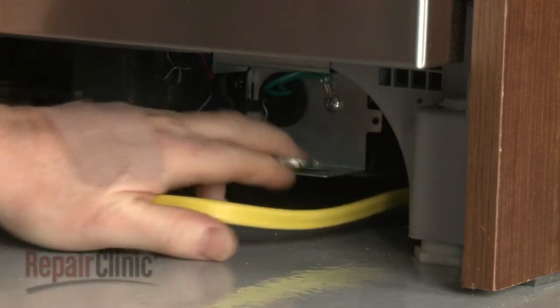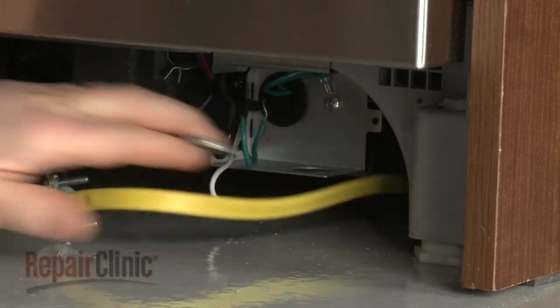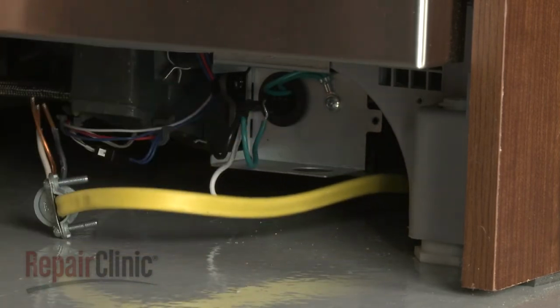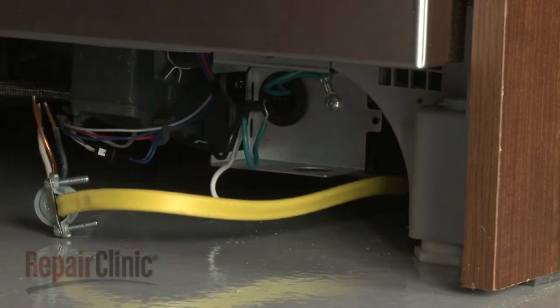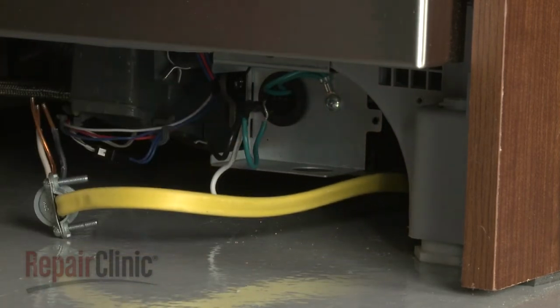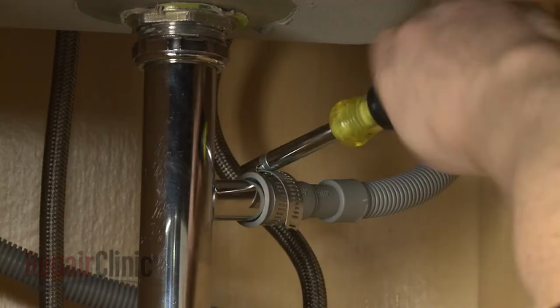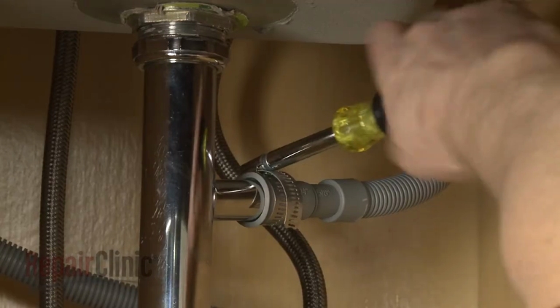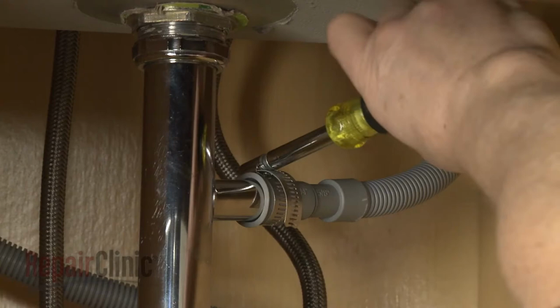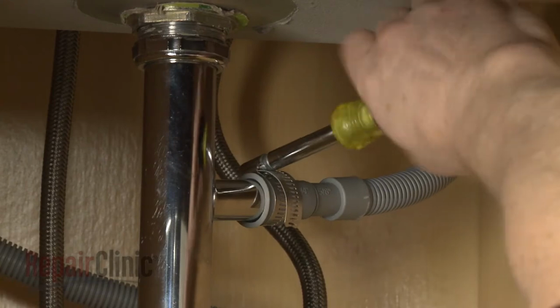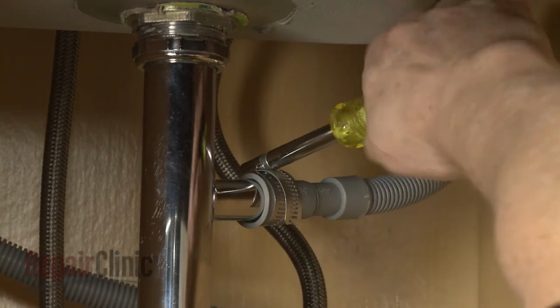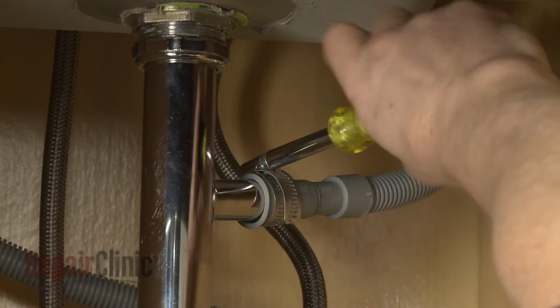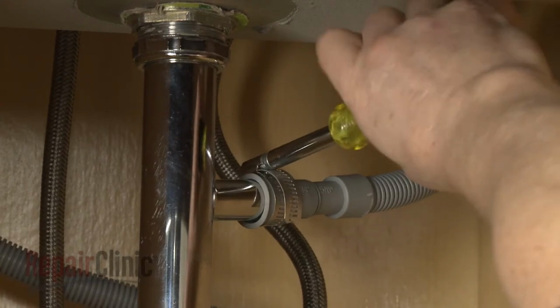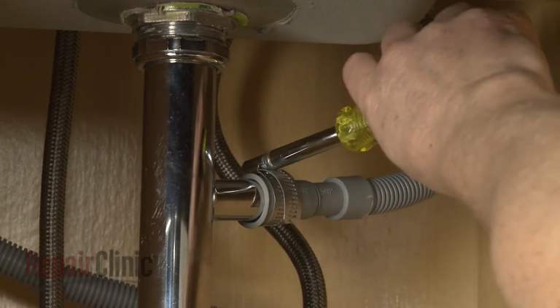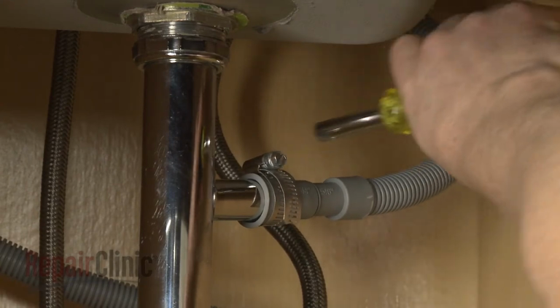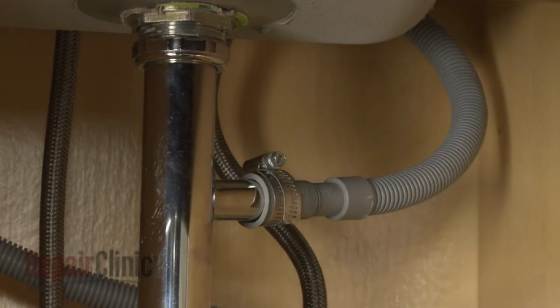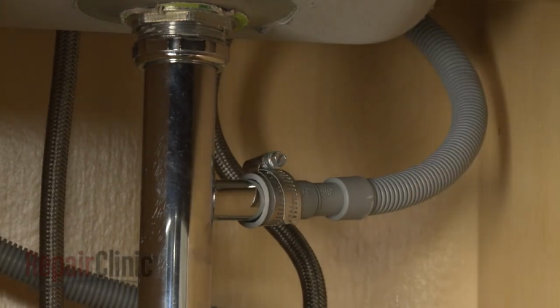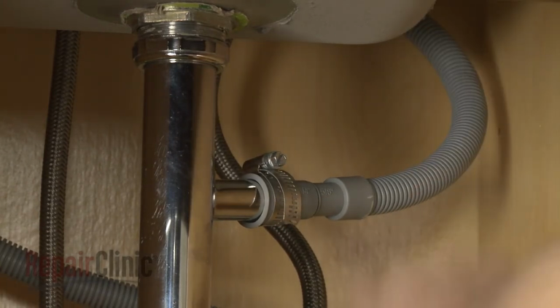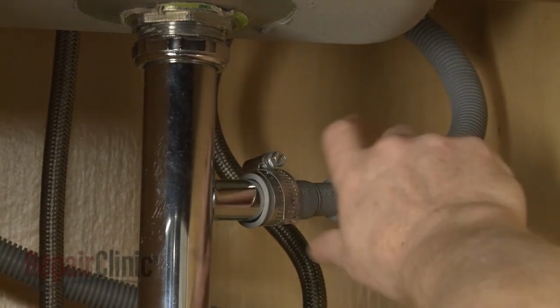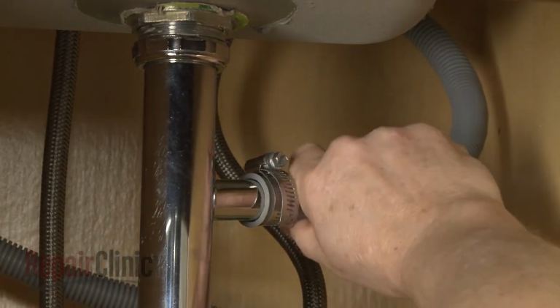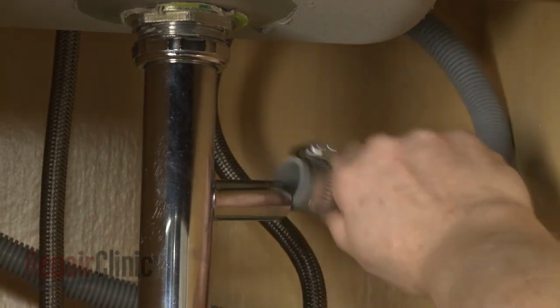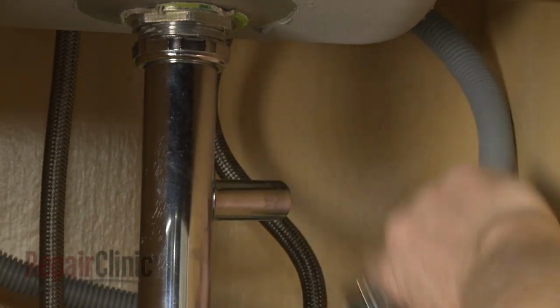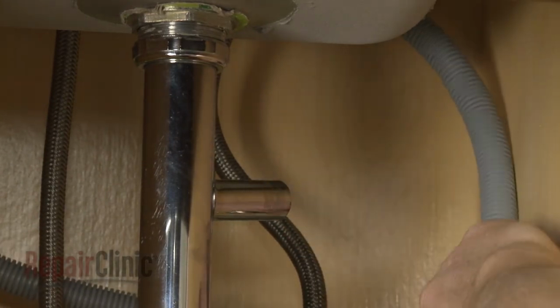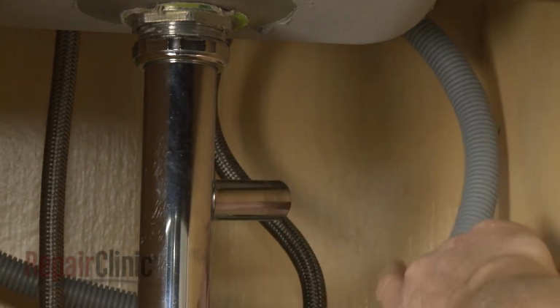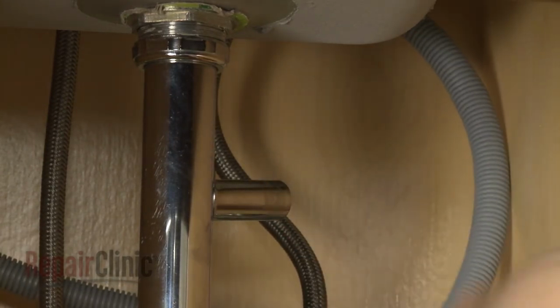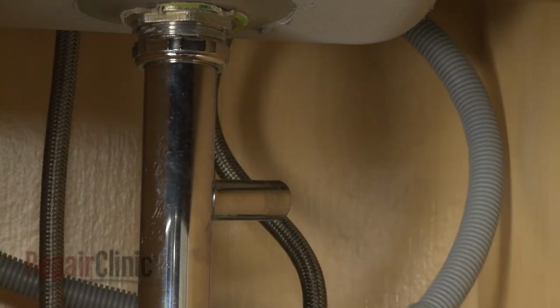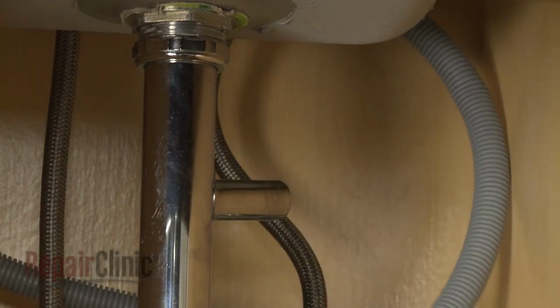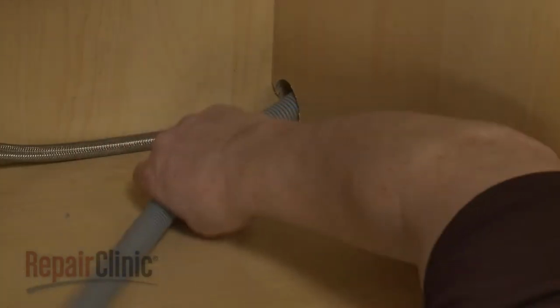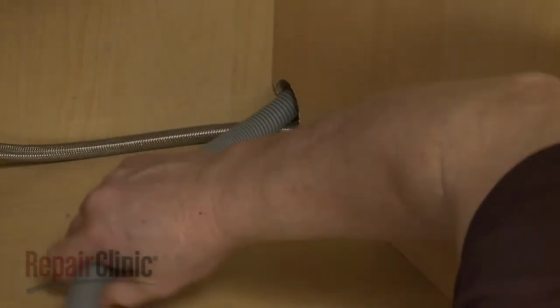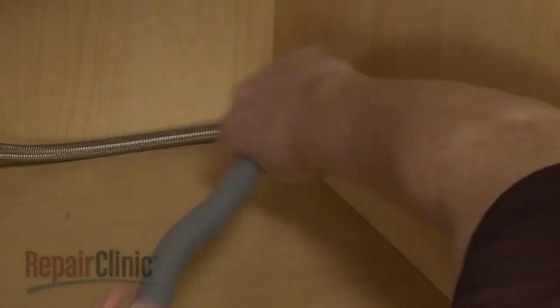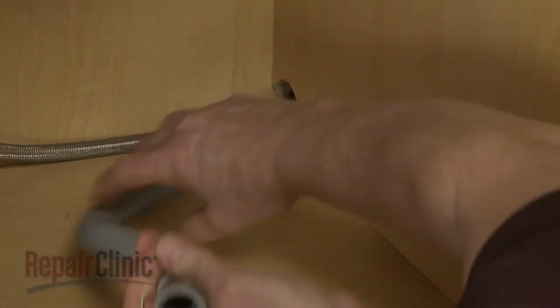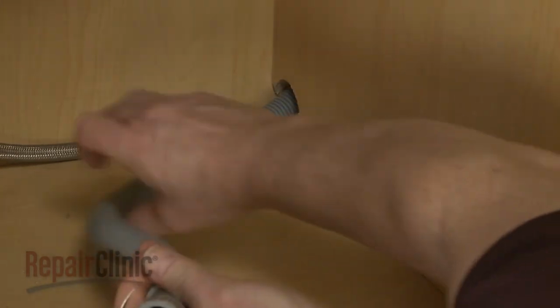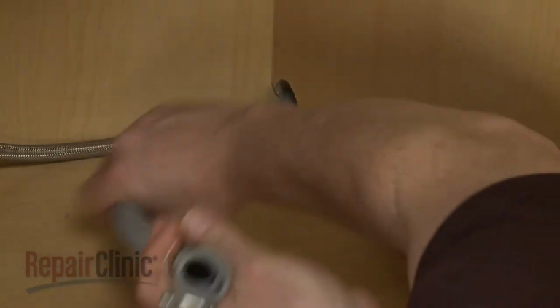Next, disconnect the drain hose from the sink drain or garbage disposer. Feed it through the cabinet.